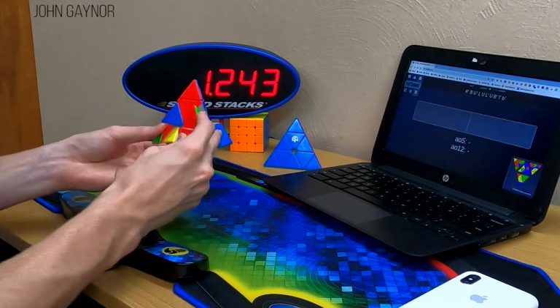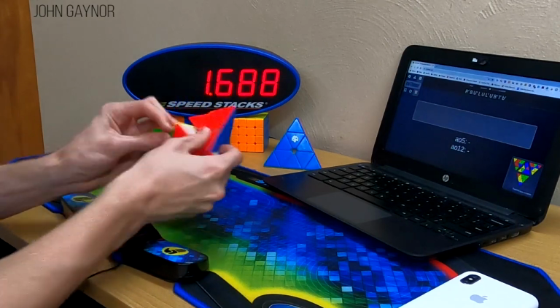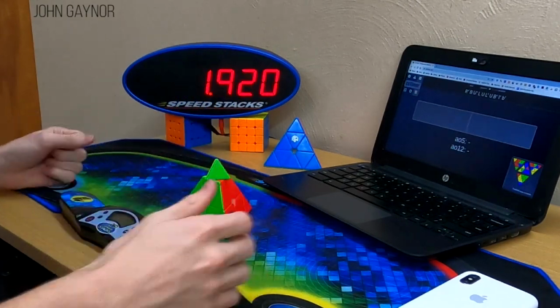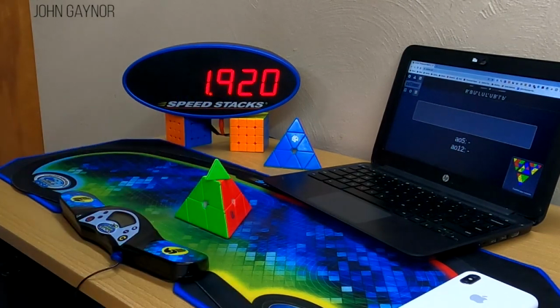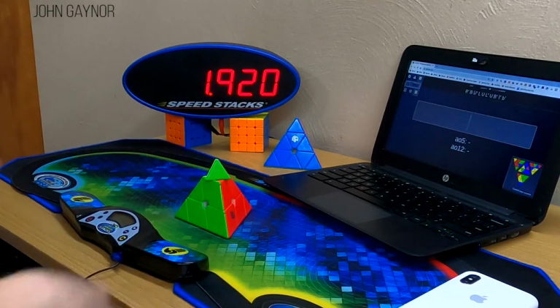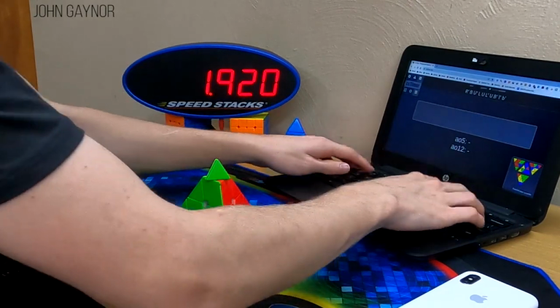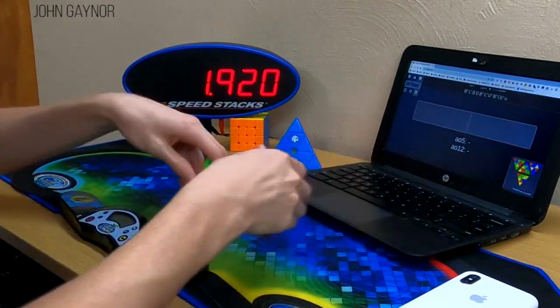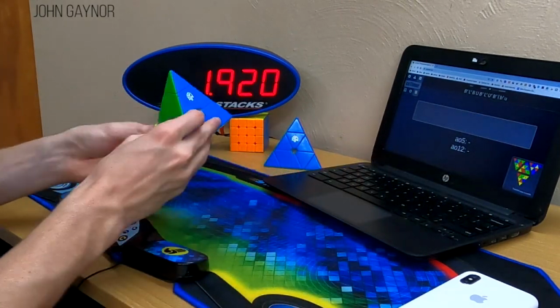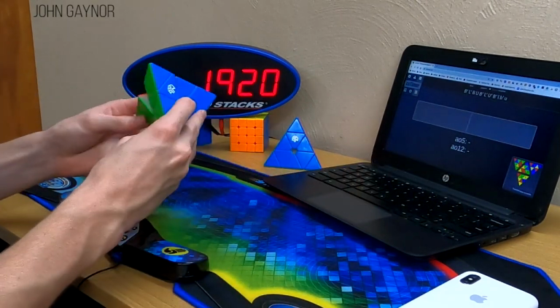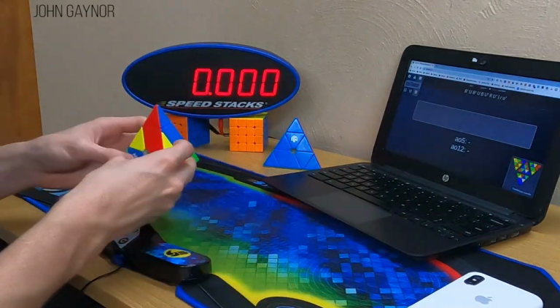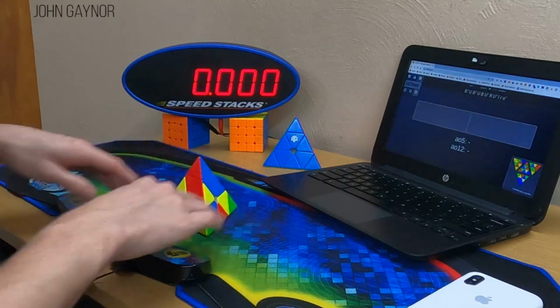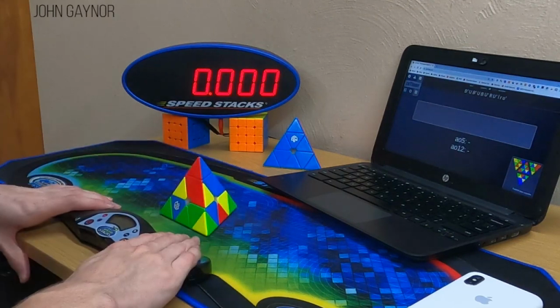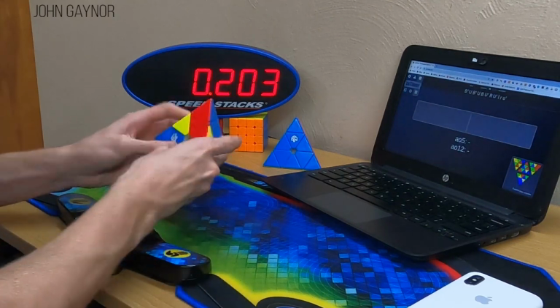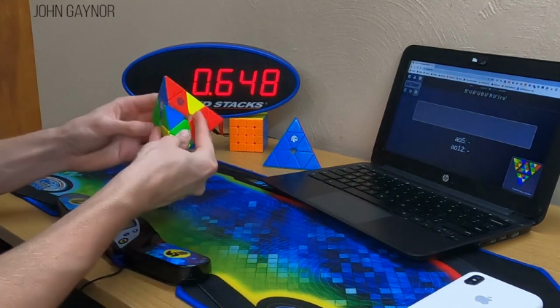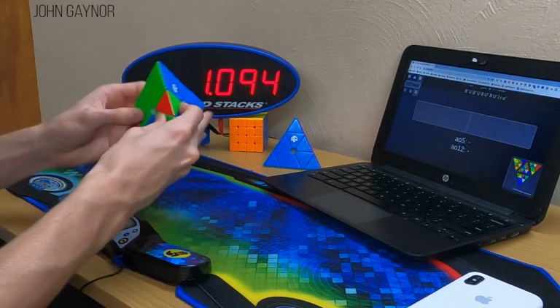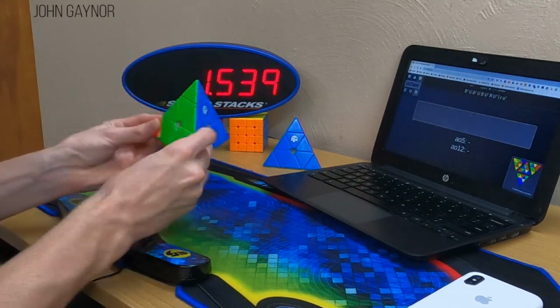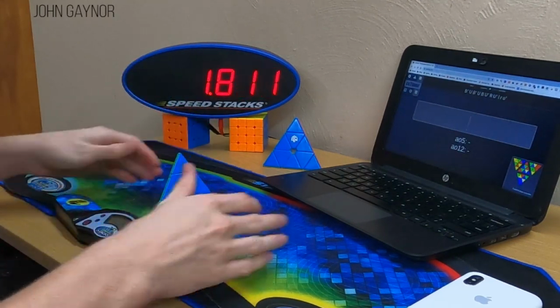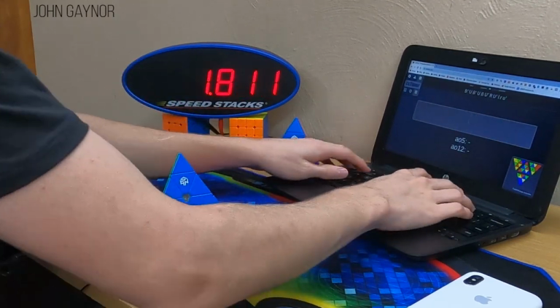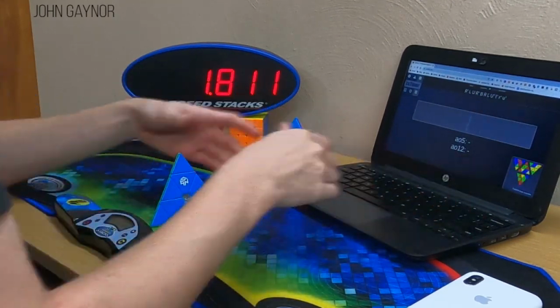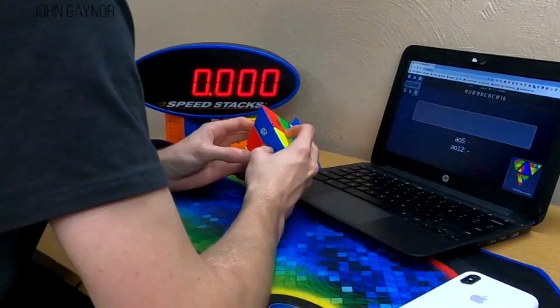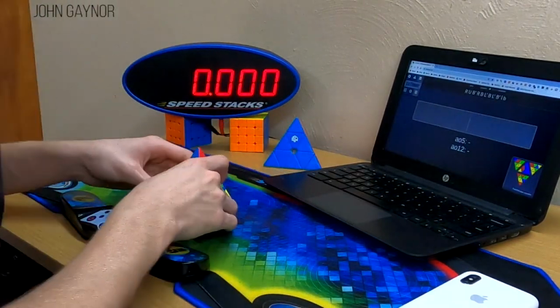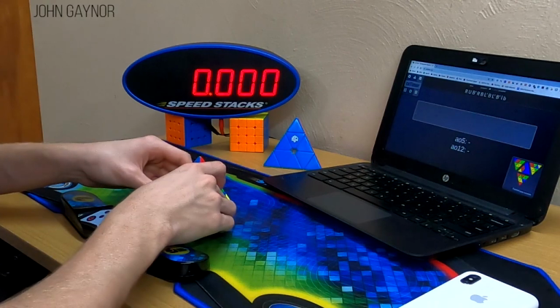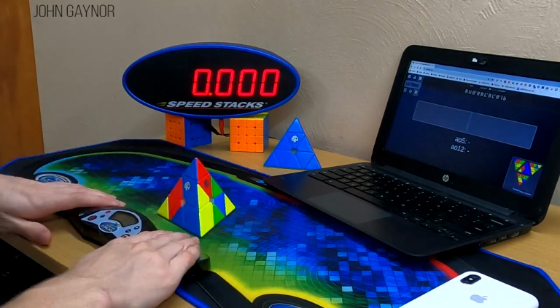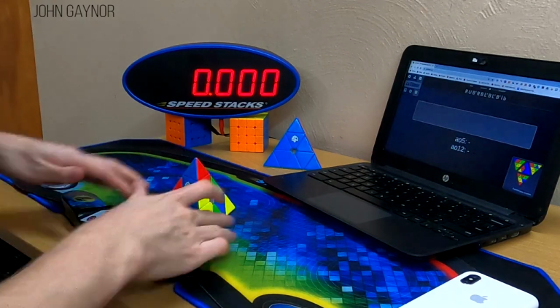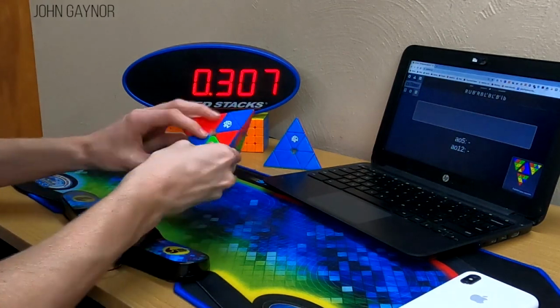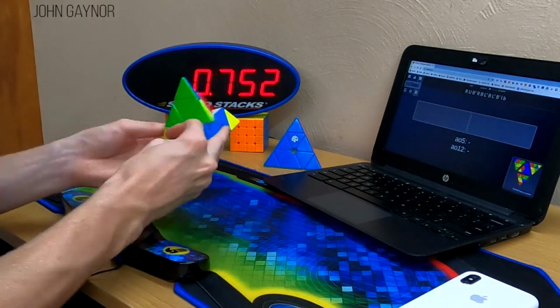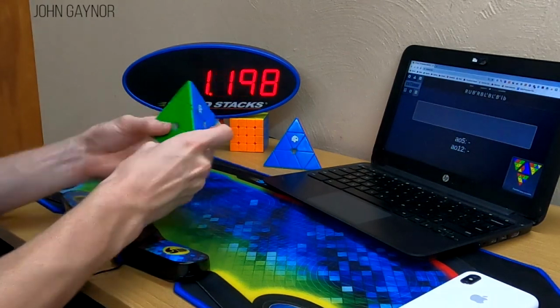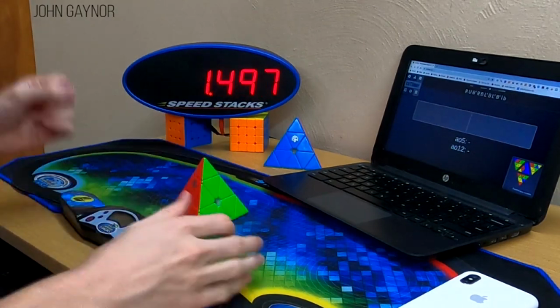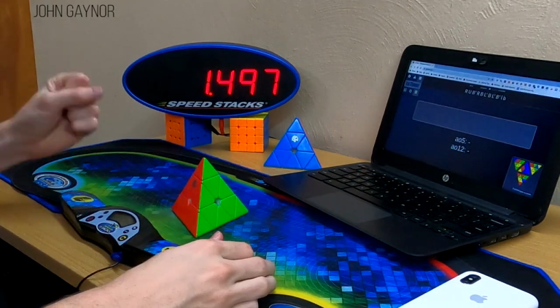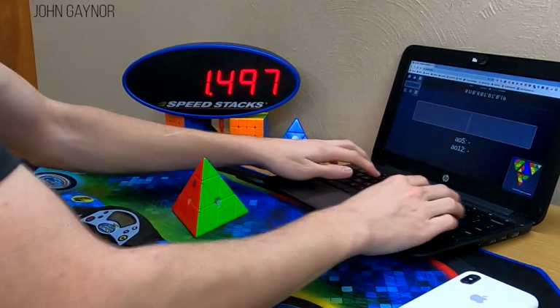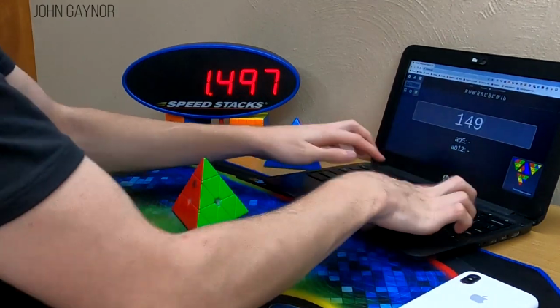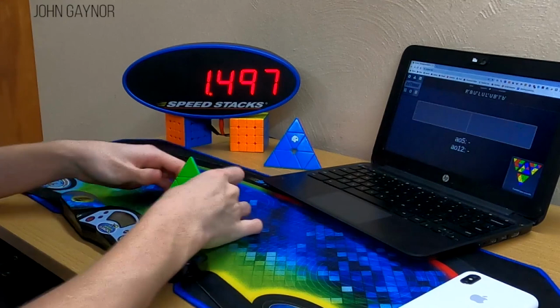Overall, the GAN Pyraminx is very fun to solve on, and I think it's safe to say that the majority of cubers would consider using this puzzle as their main. All three editions of the GAN Pyraminx are available on thecubicle.com for $18.99, $23.99, and $28.99 from Standard, Explorer, to Enhanced.